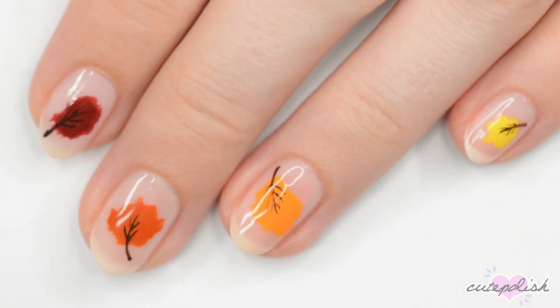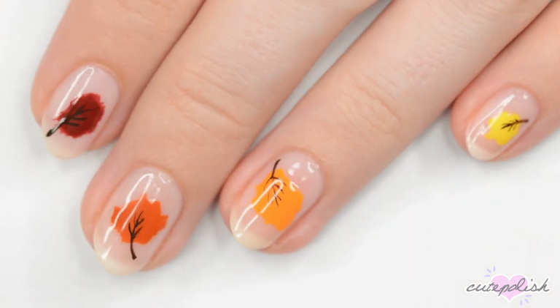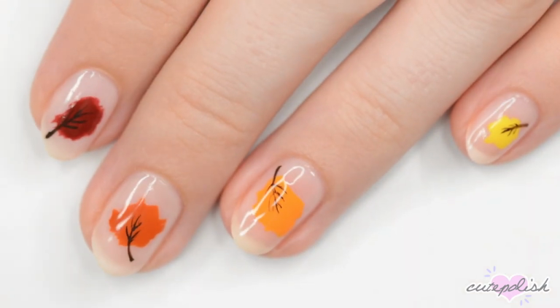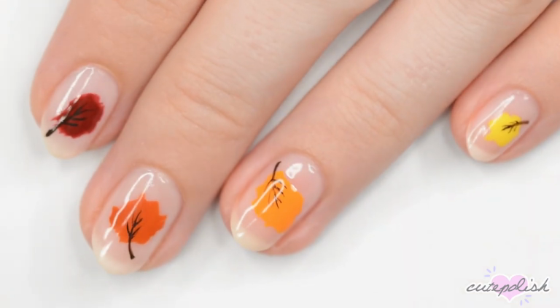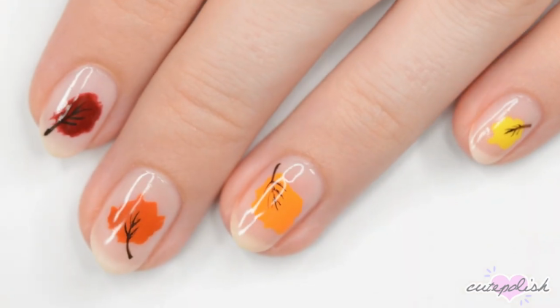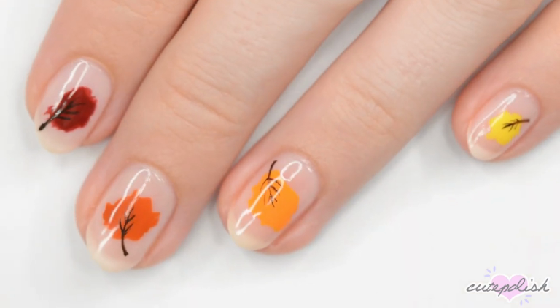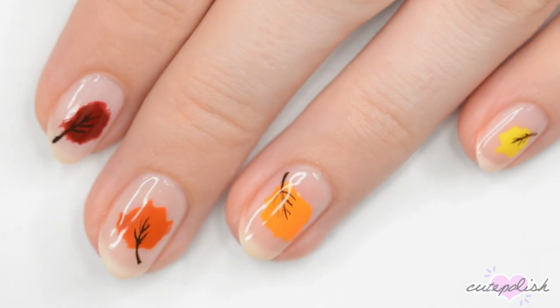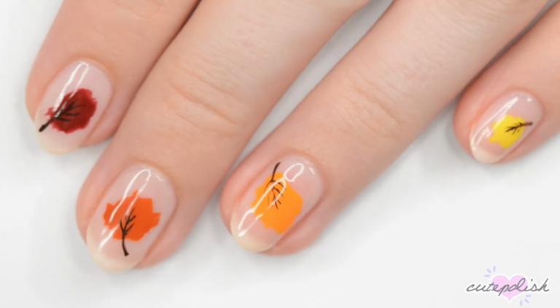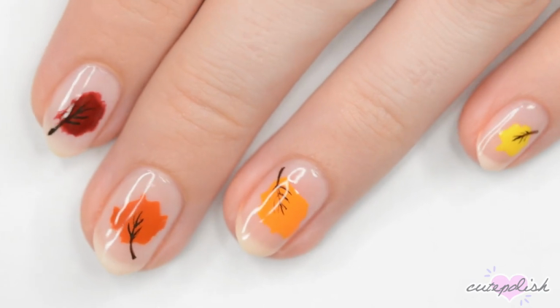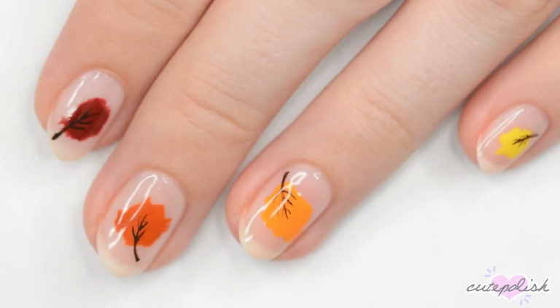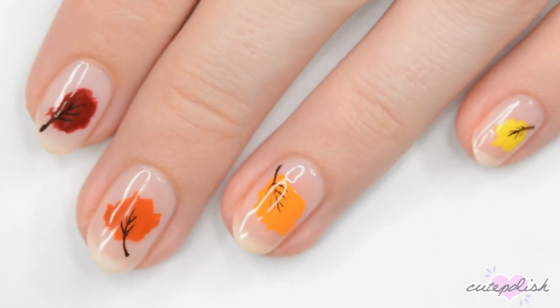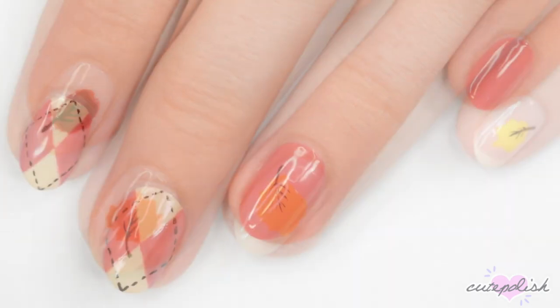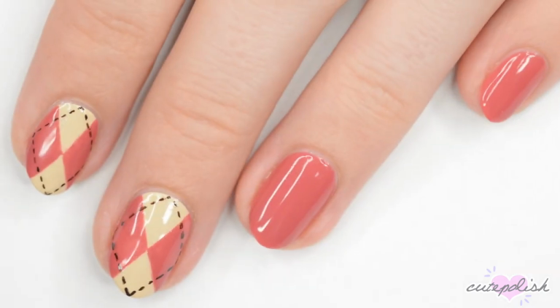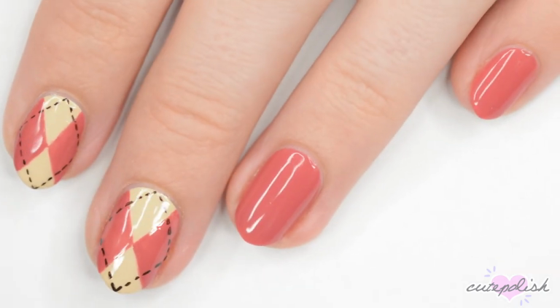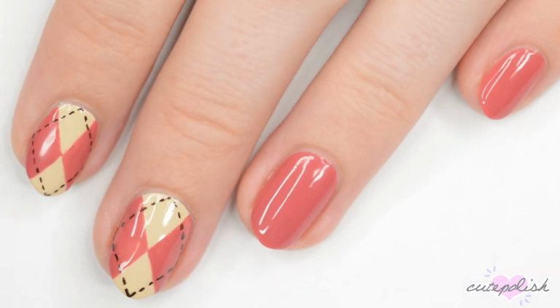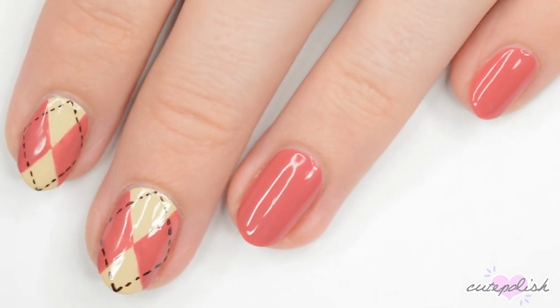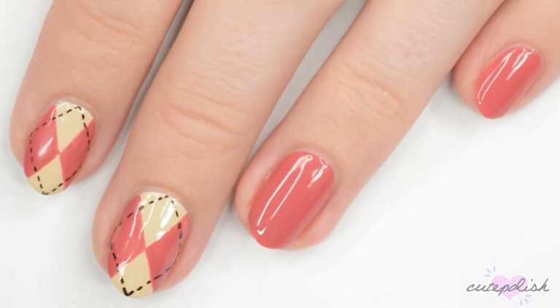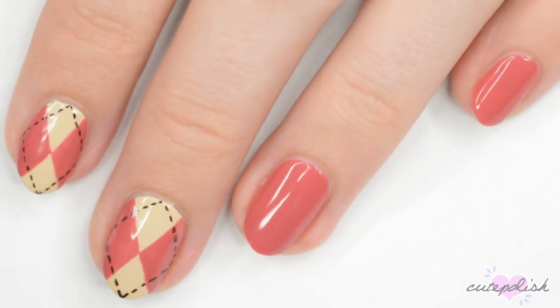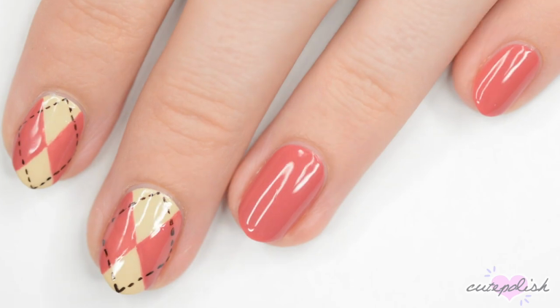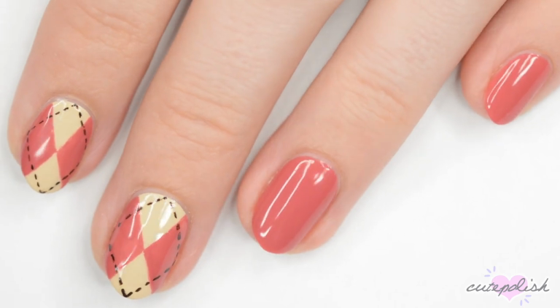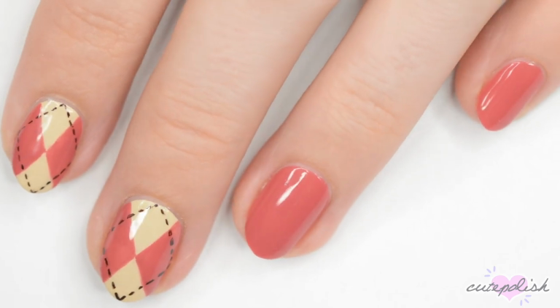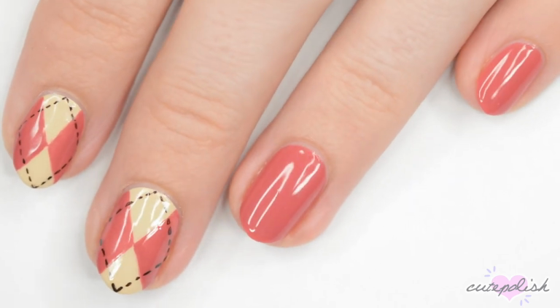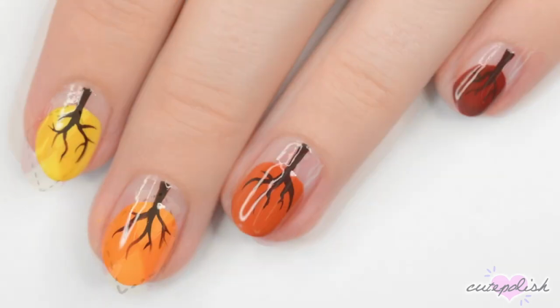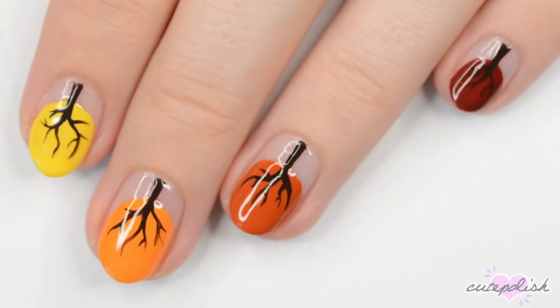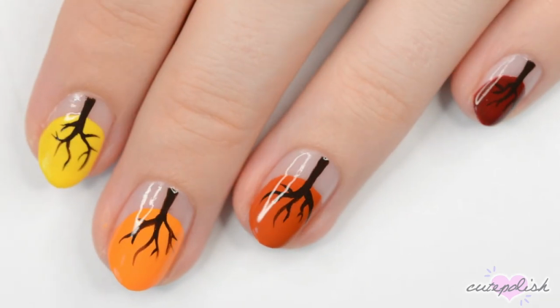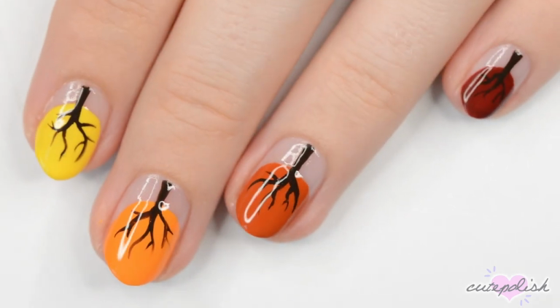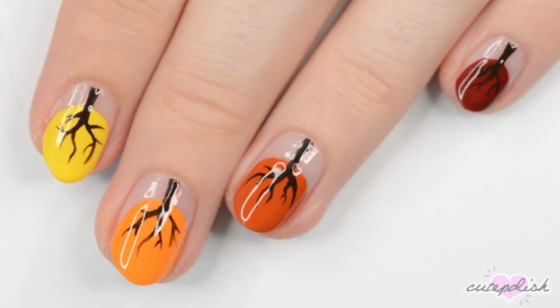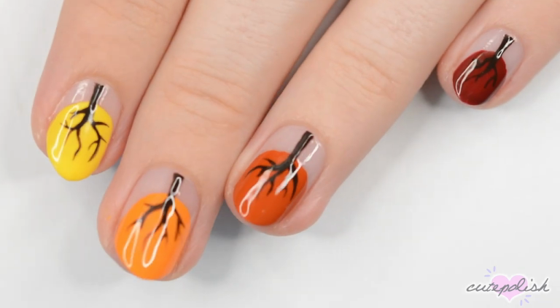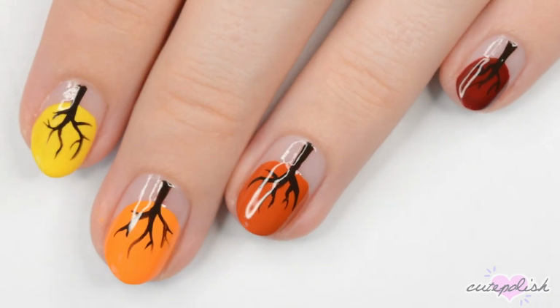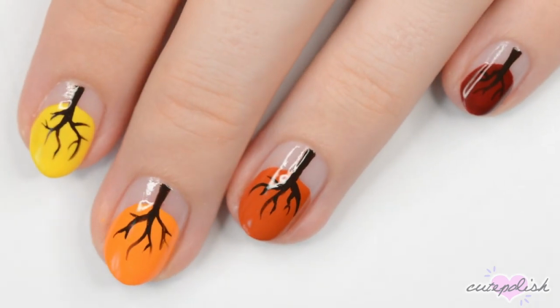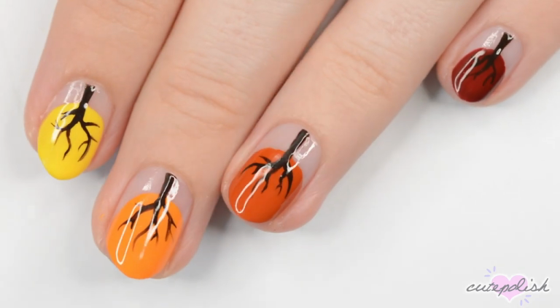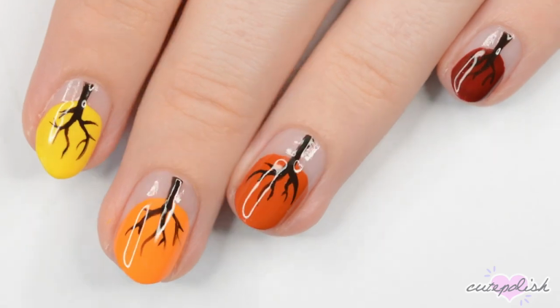You can watch more videos on cute polish by clicking these boxes here. Subscribe to CutePolish for a new video every week by clicking this circle. And come check out my personal nail art channel by clicking this circle right here.